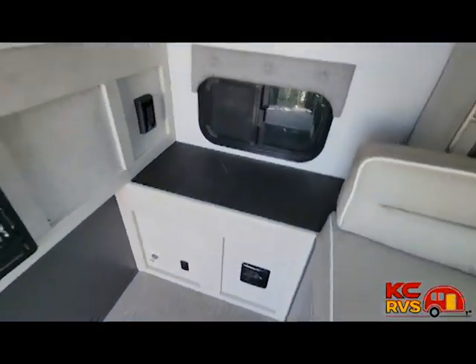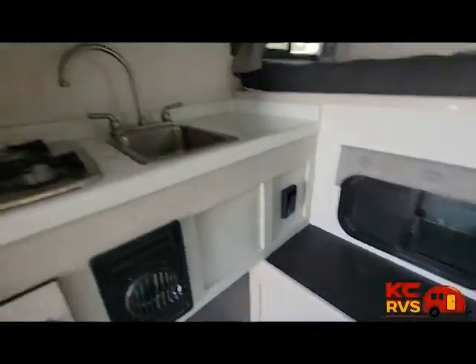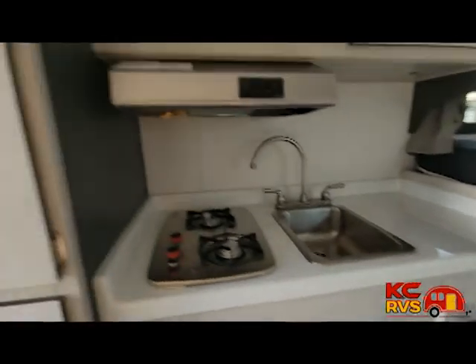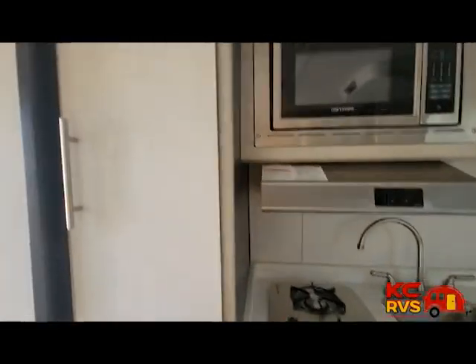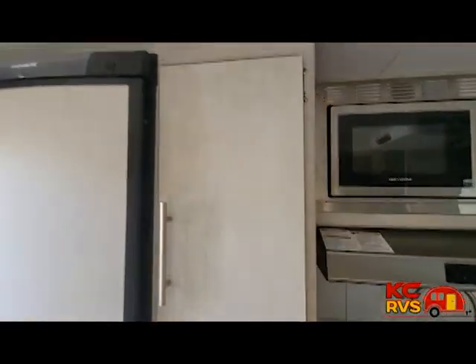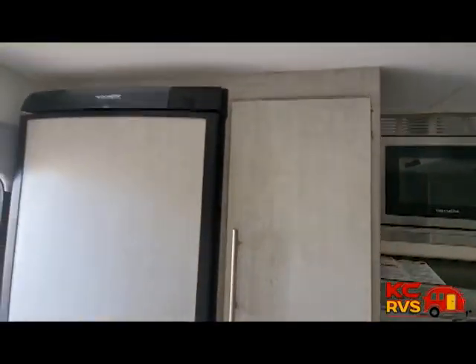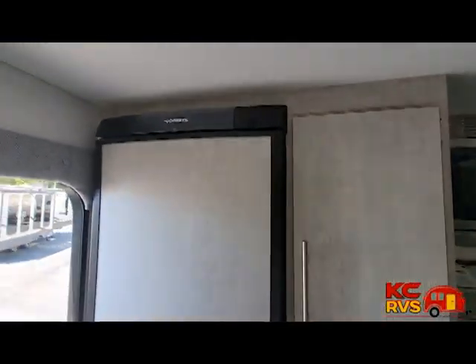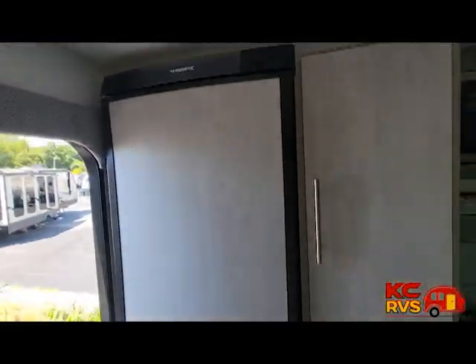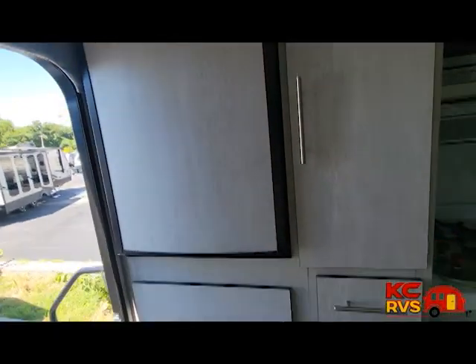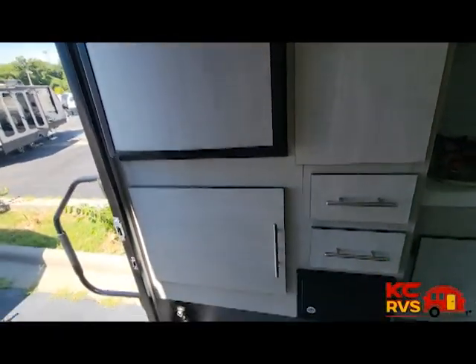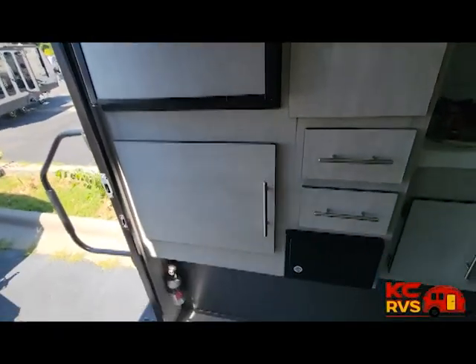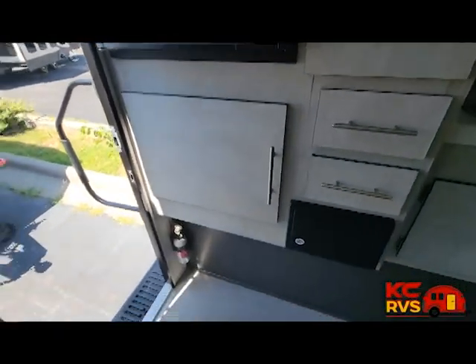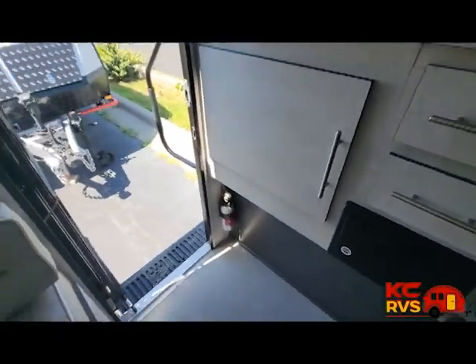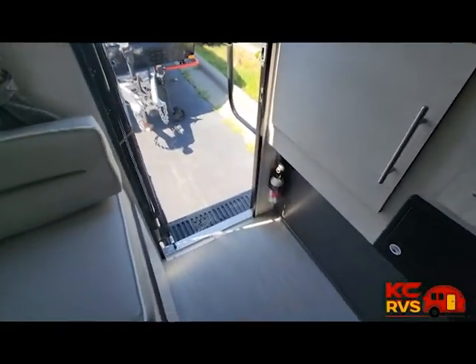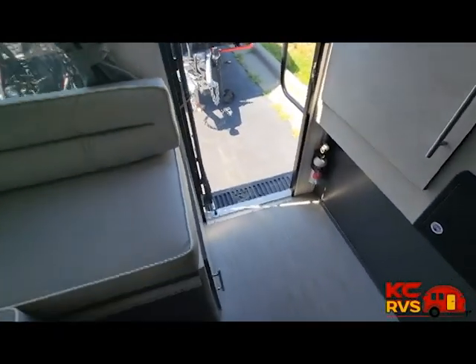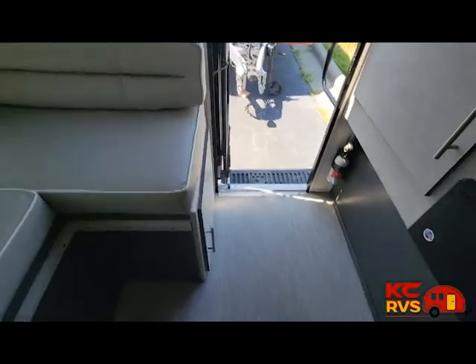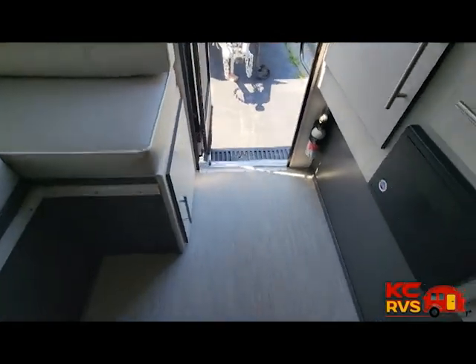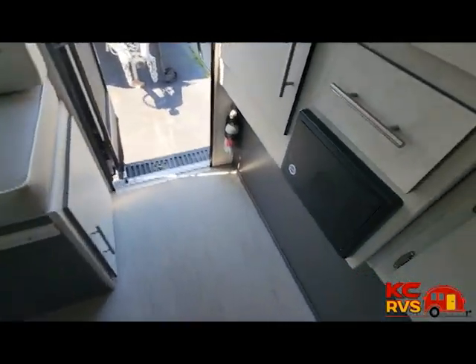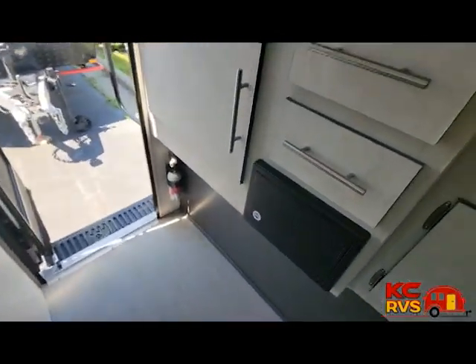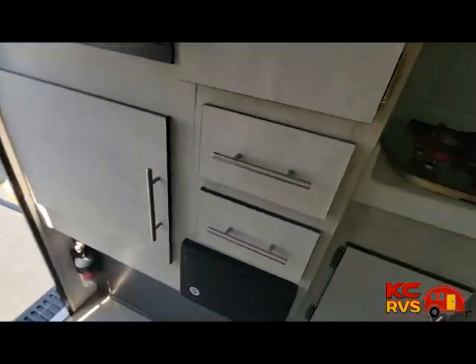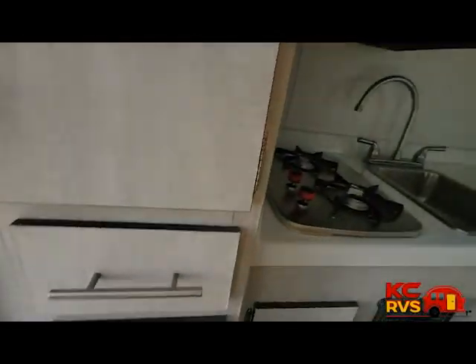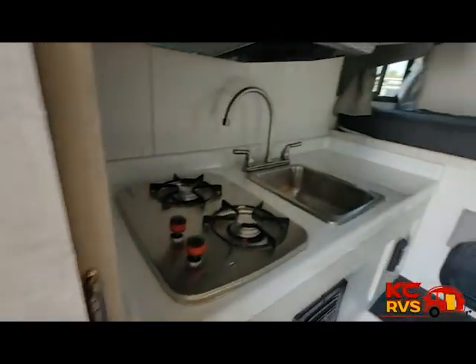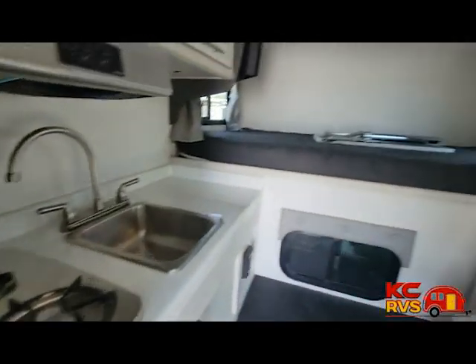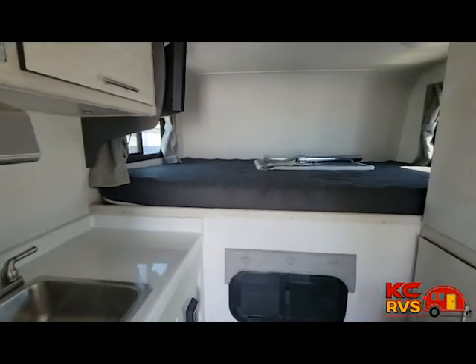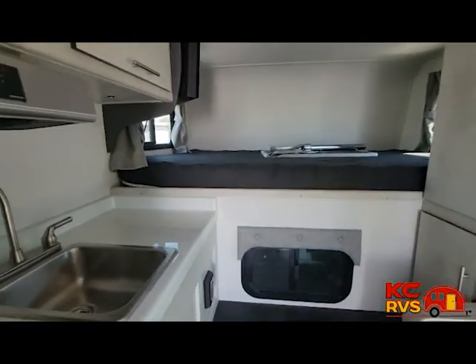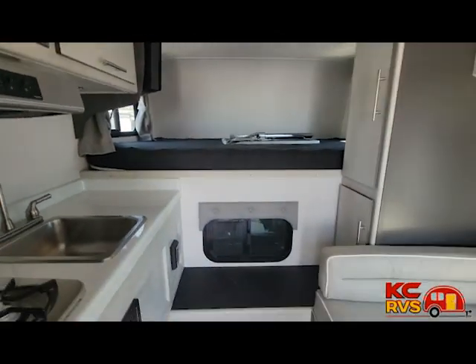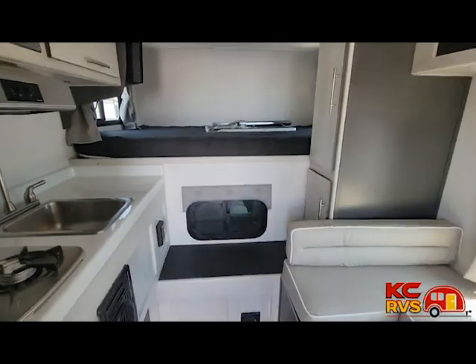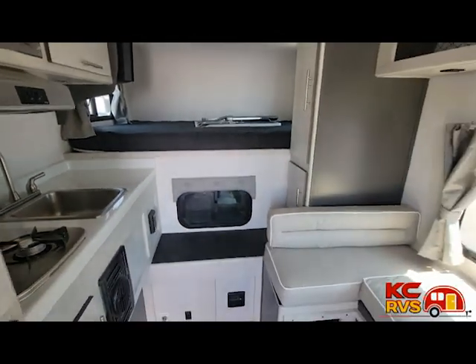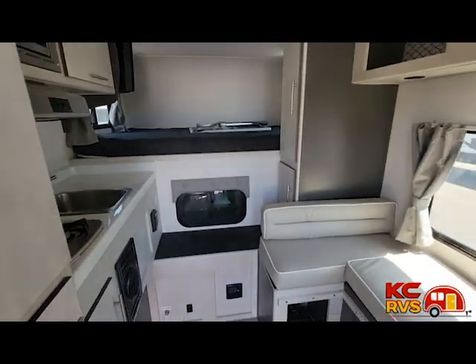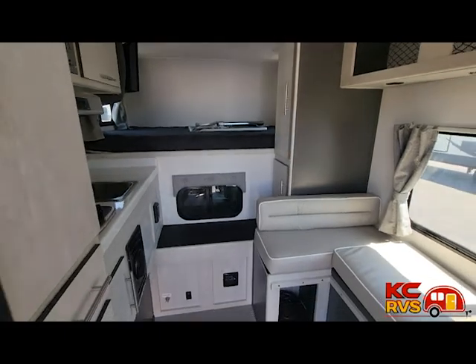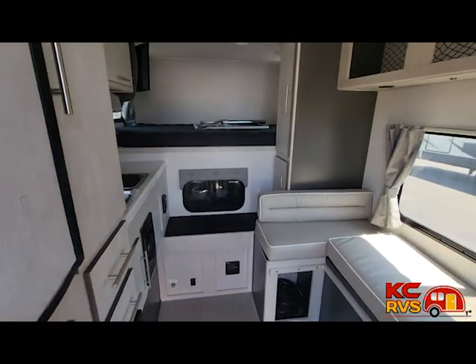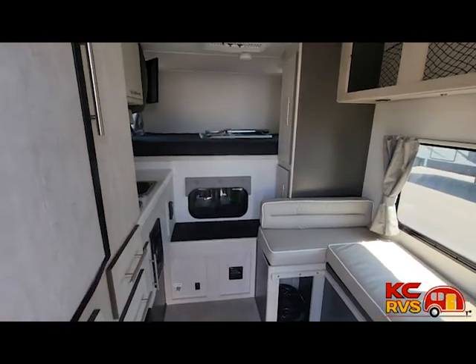Every RV is inspected by our professionals, then again inspected with you before it hits the road. All reasonable offers will be considered on this unit and all others. Log on to KCRVs.com for more pictures, information, and prices.